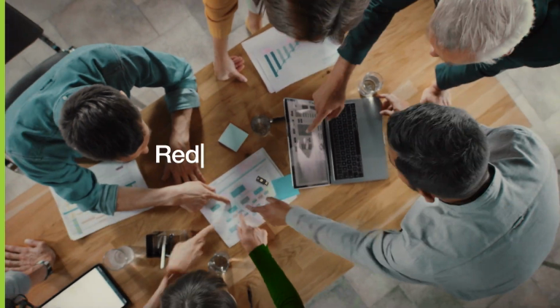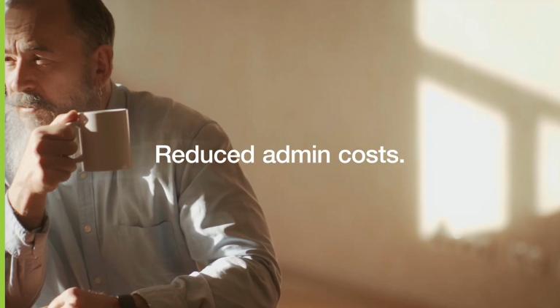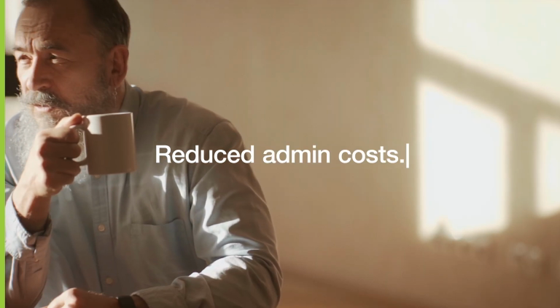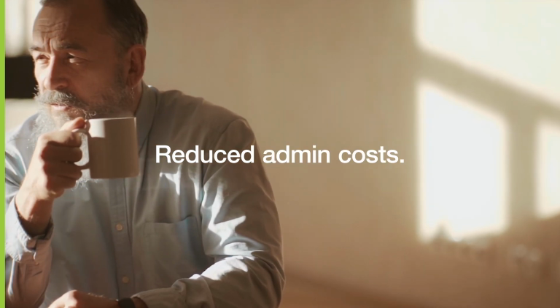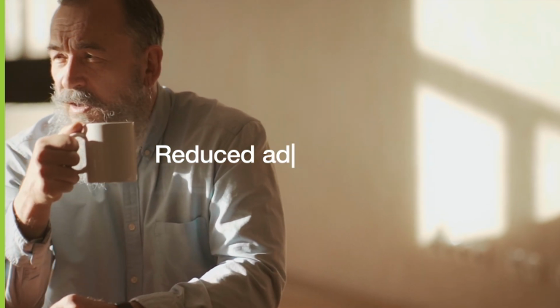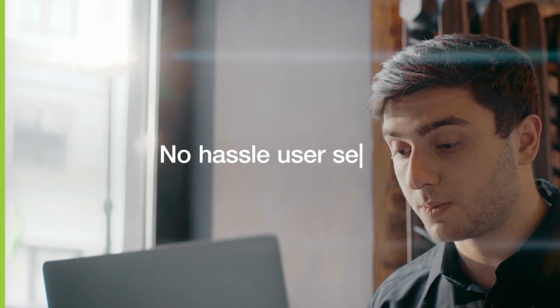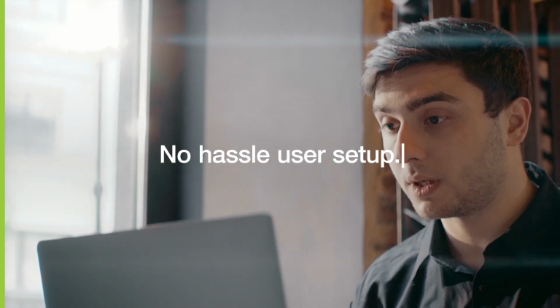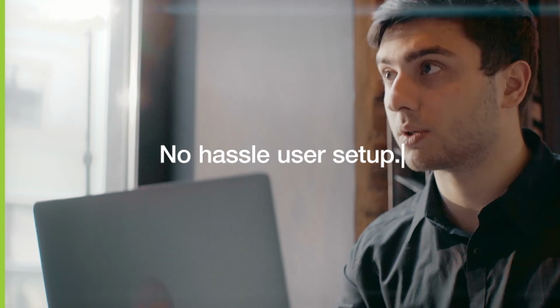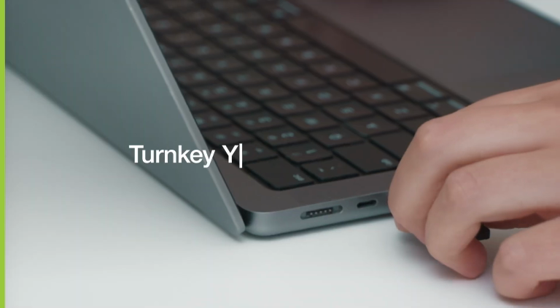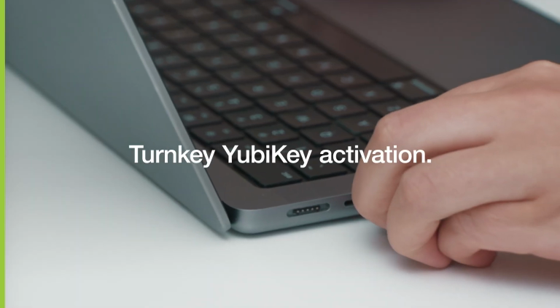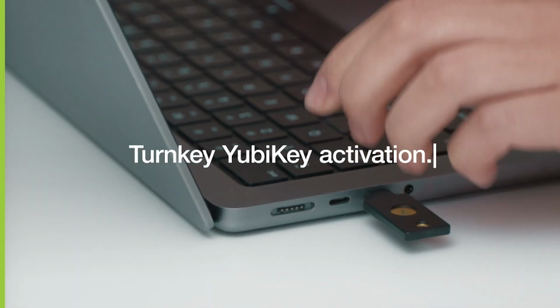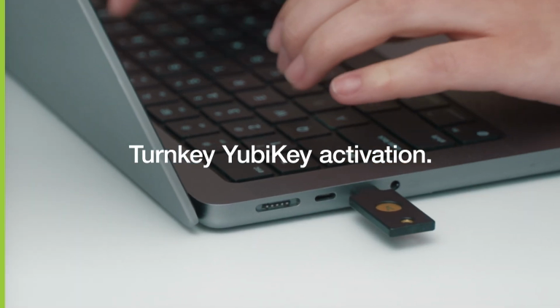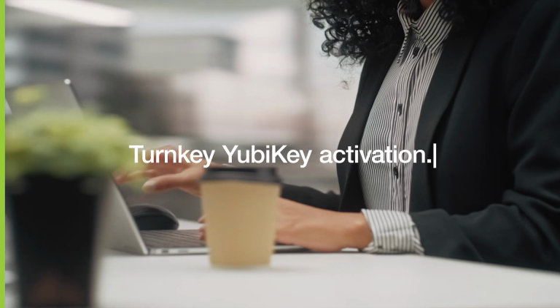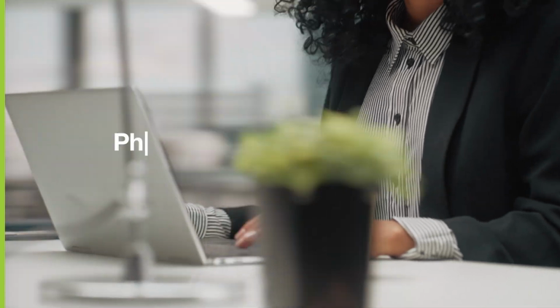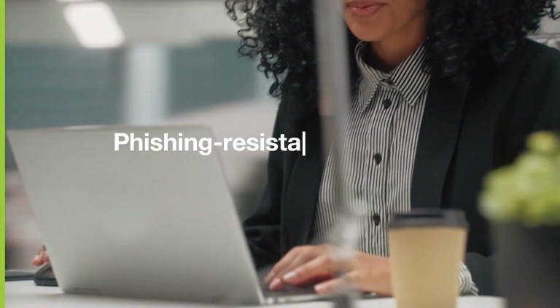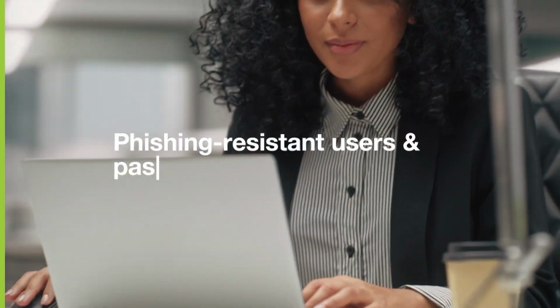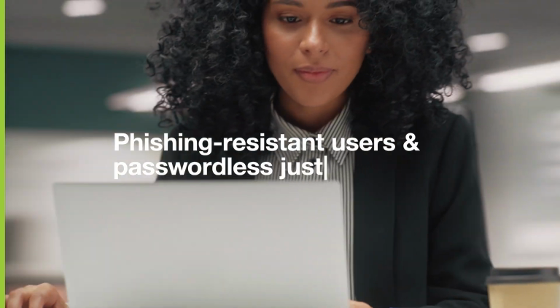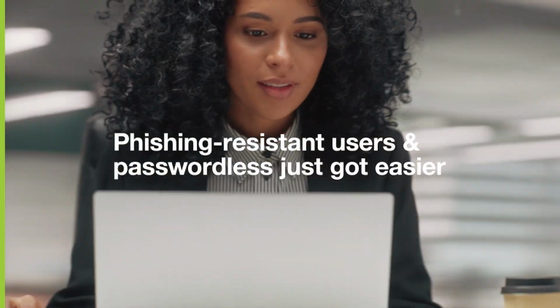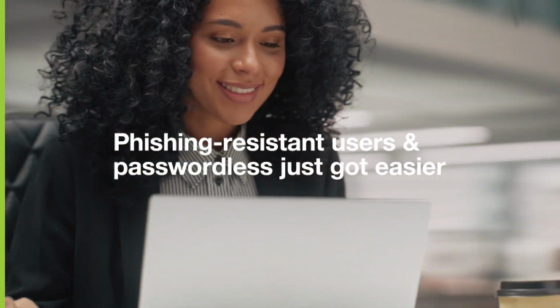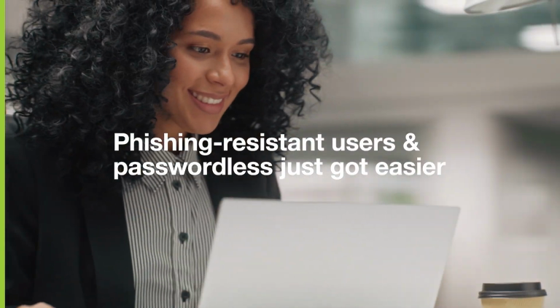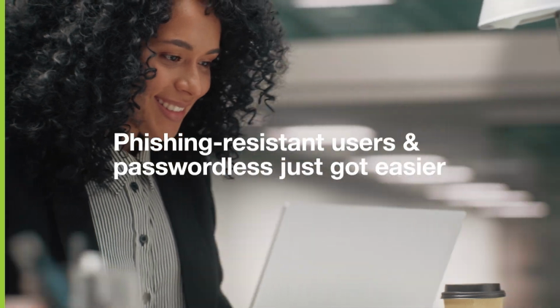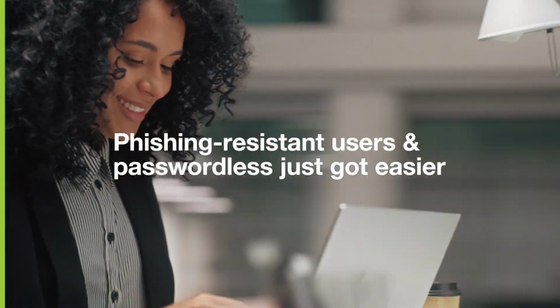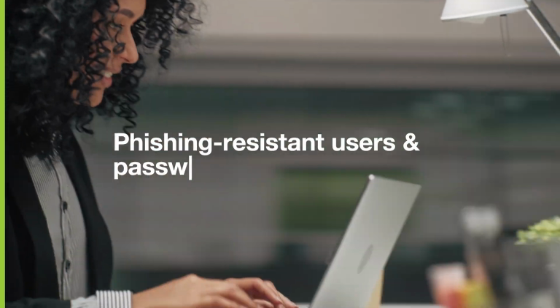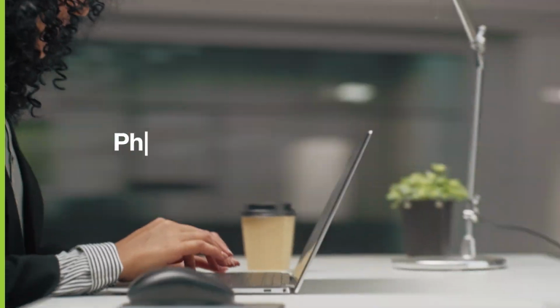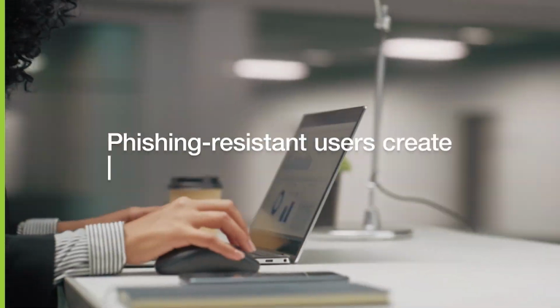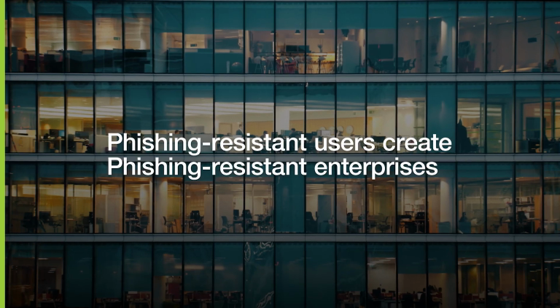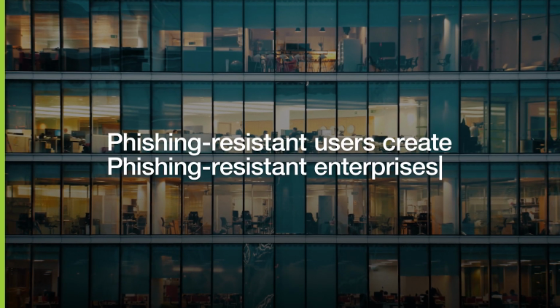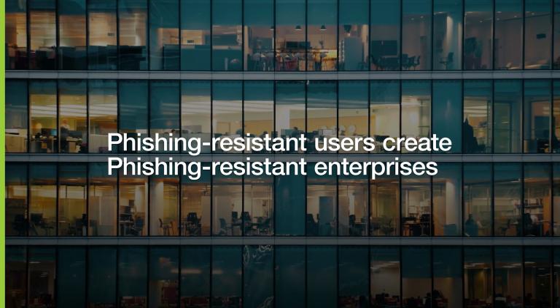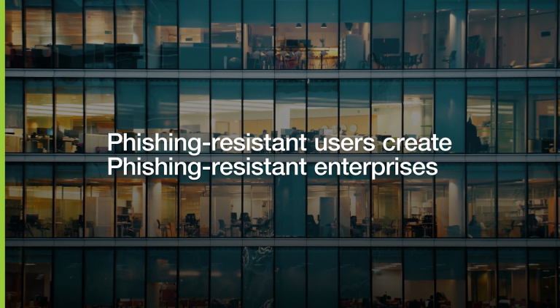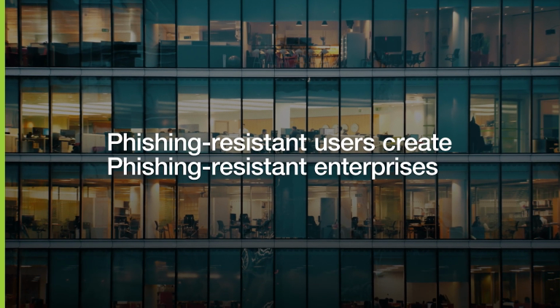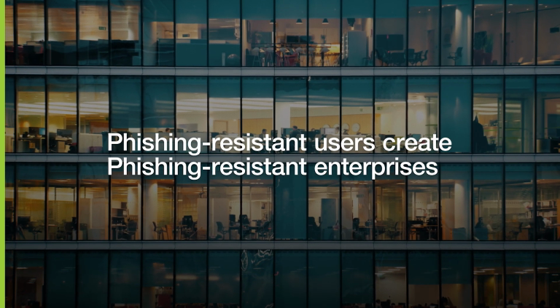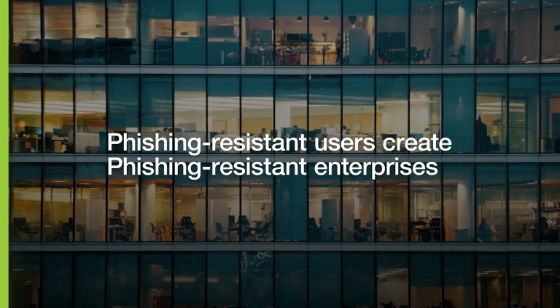Reduced admin costs, no-hassle user setup, turnkey YubiKey activation, creating phishing-resistant users, and accelerating to passwordless just got easier. And phishing-resistant users create phishing-resistant enterprises. That's the Yubico promise.